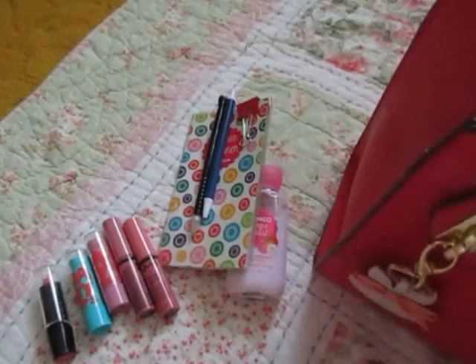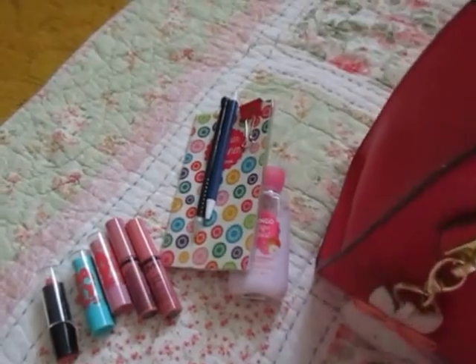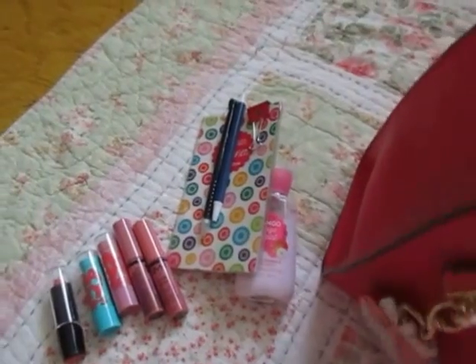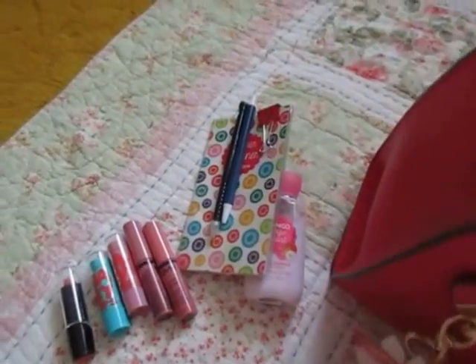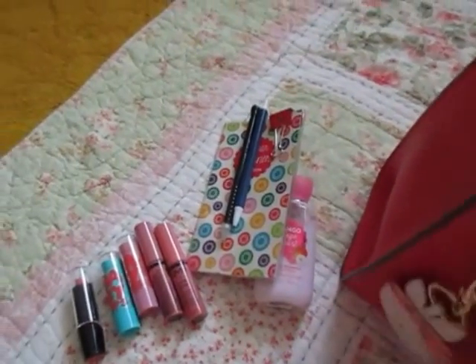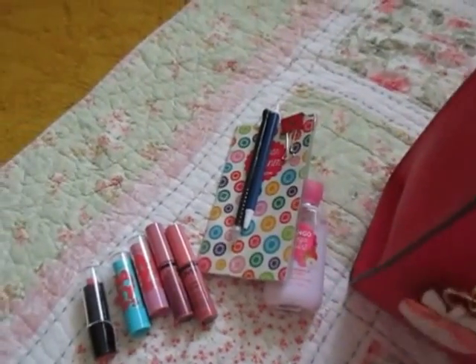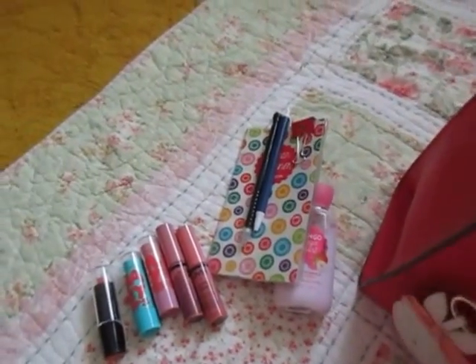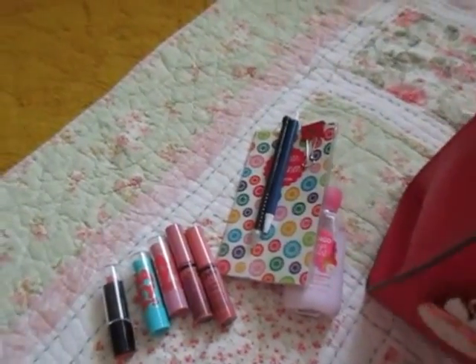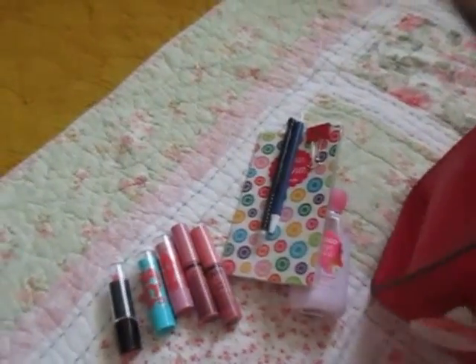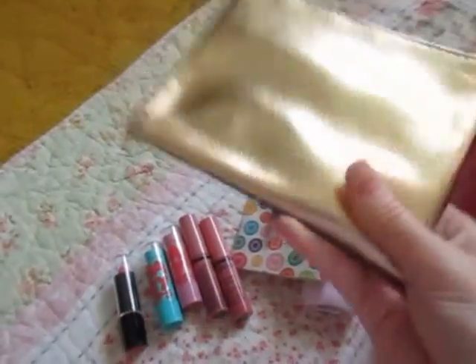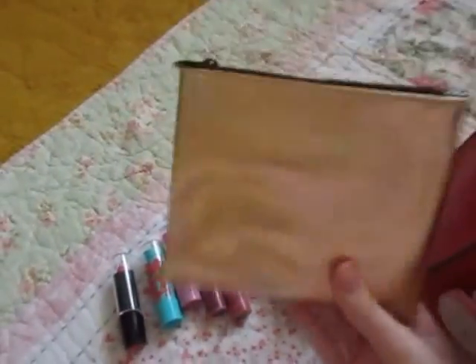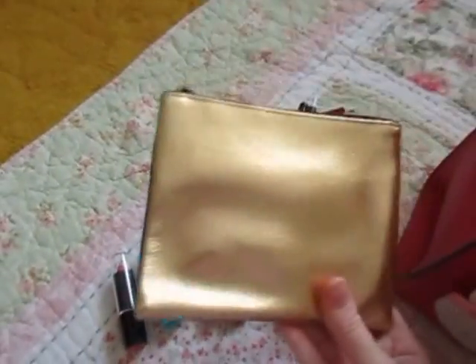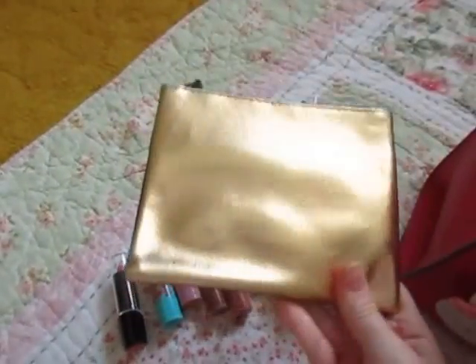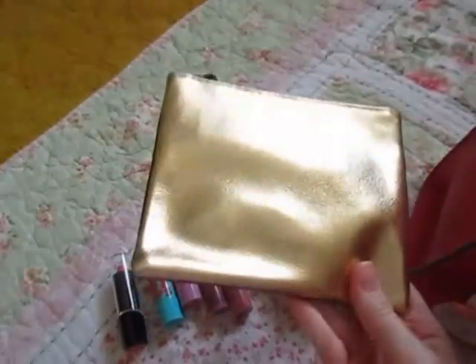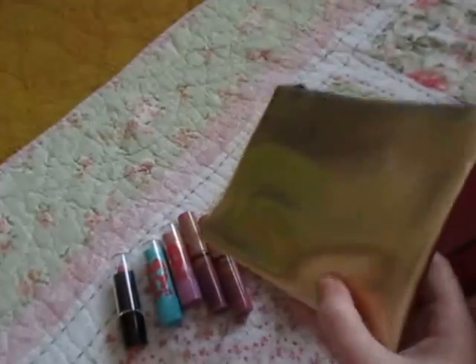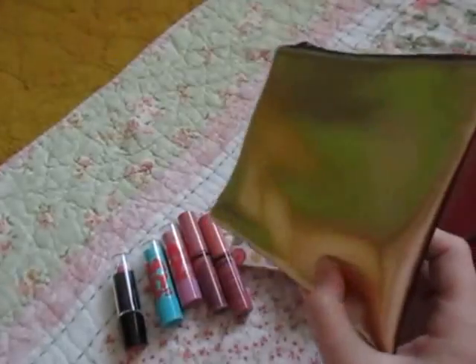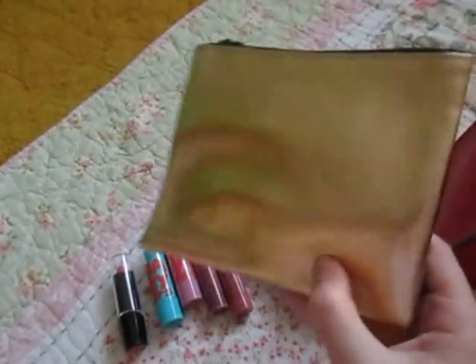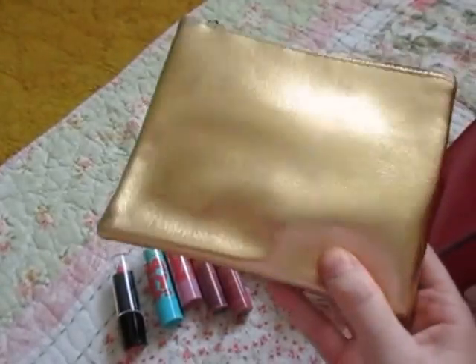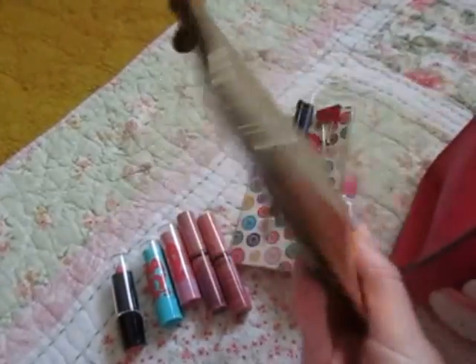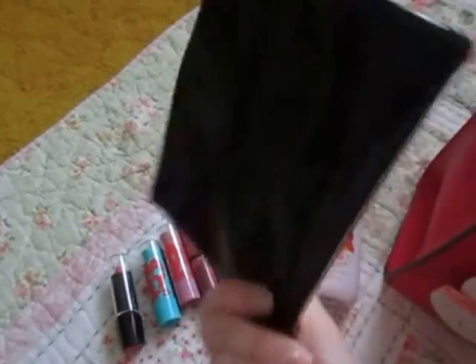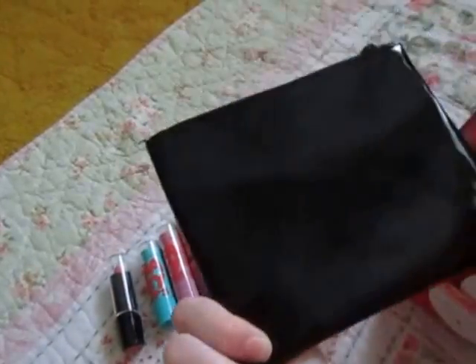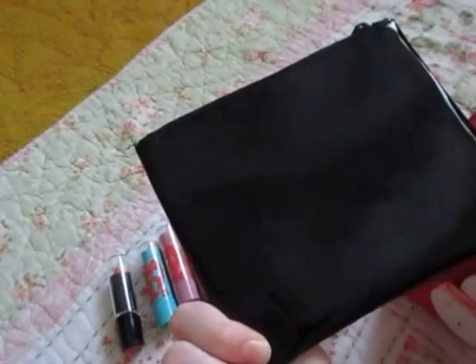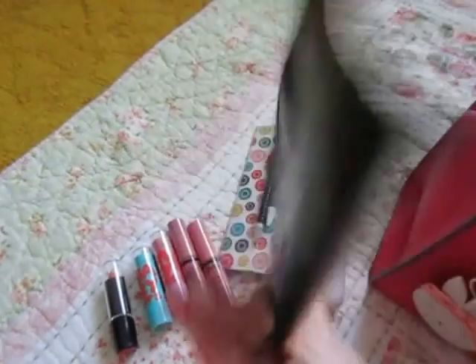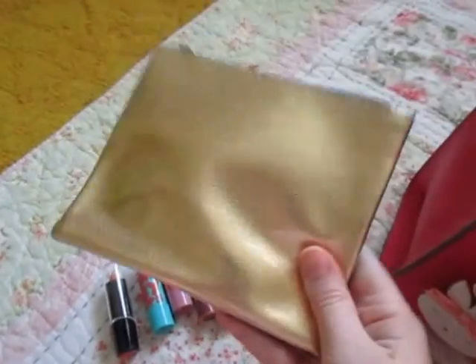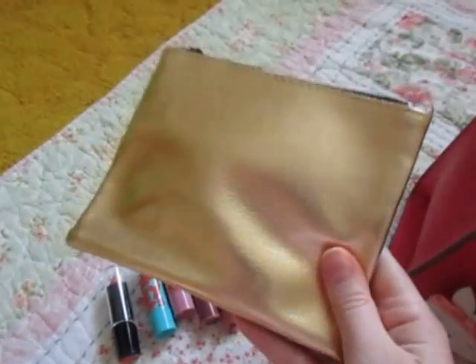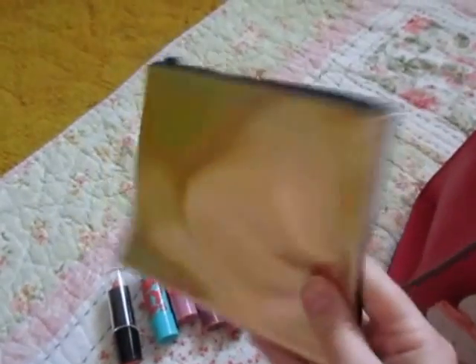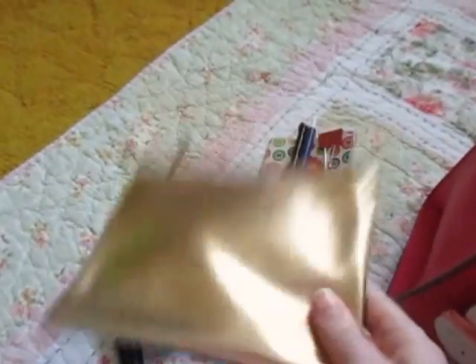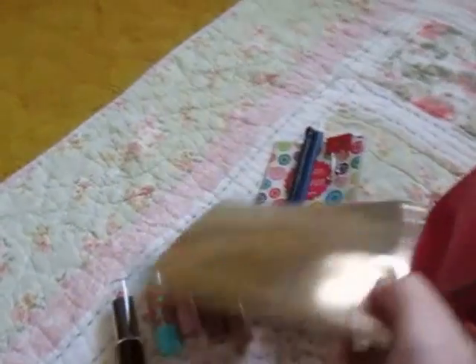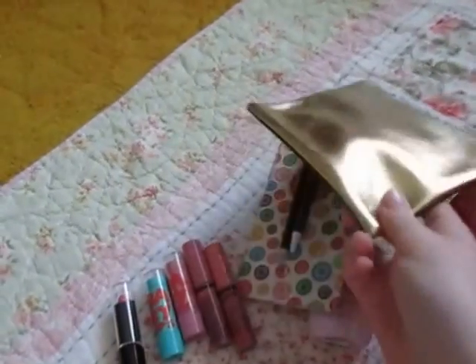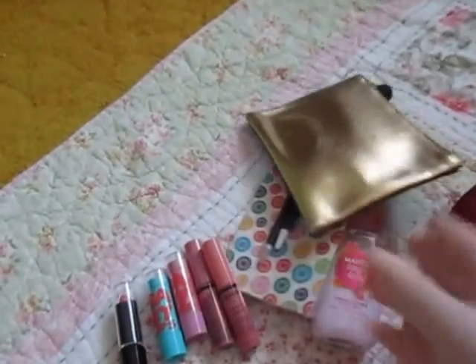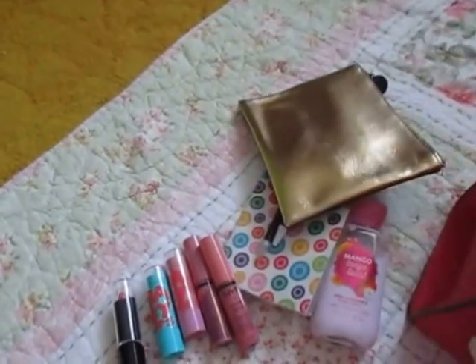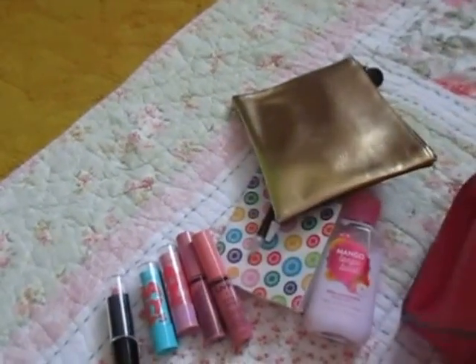In the middle pocket I have an Ipsy bag, and this just has some candy and such in it, because I do get asked for gum or mints.